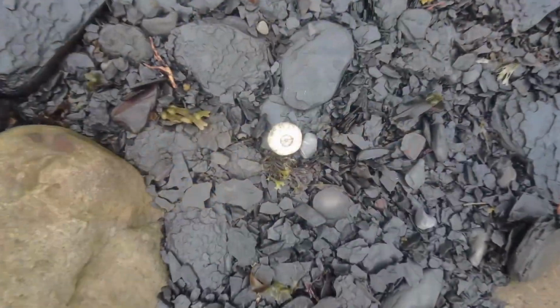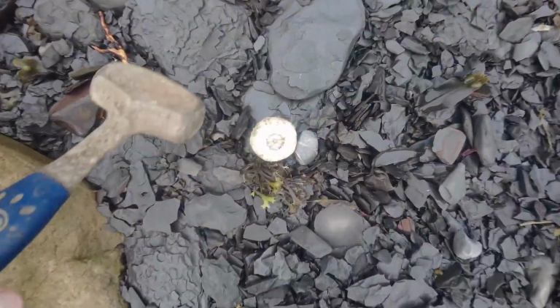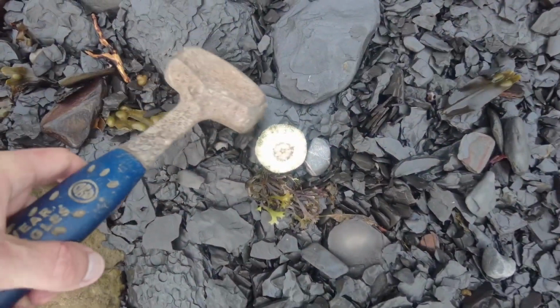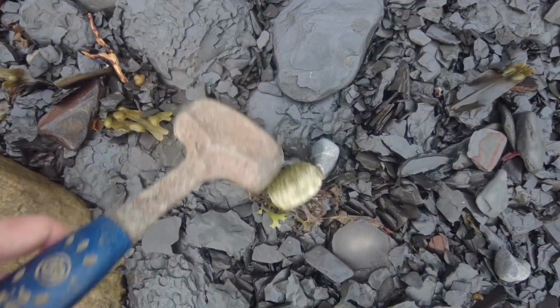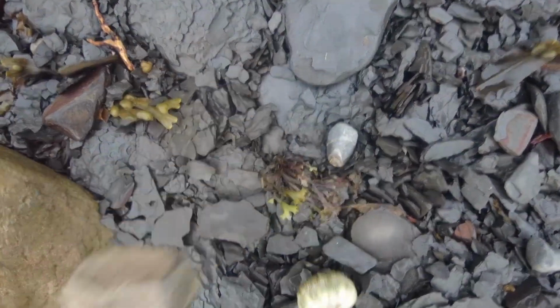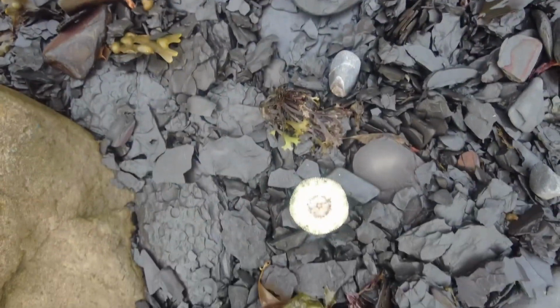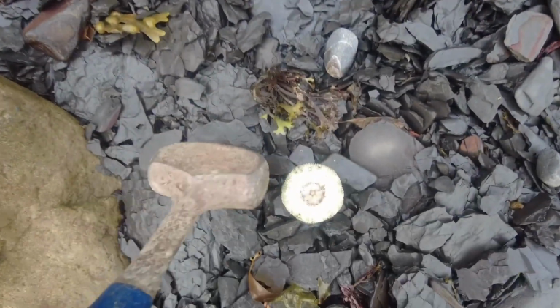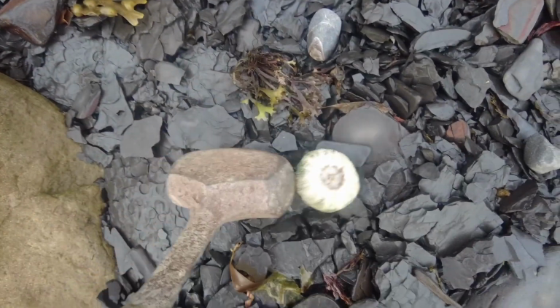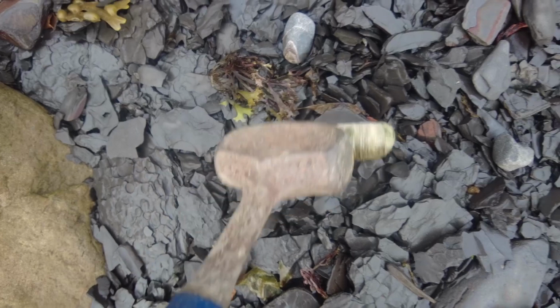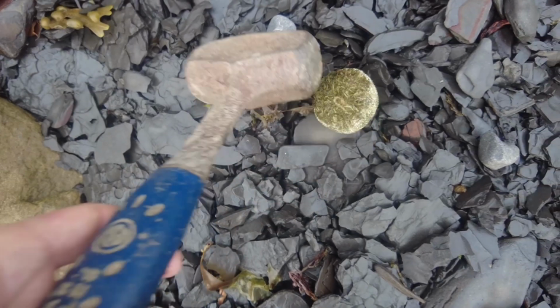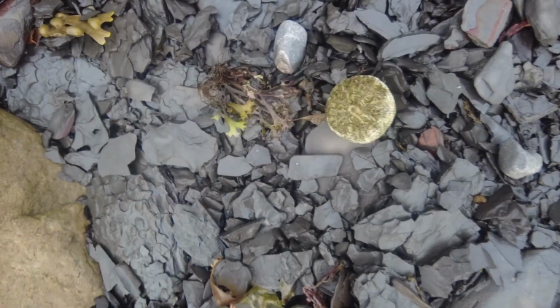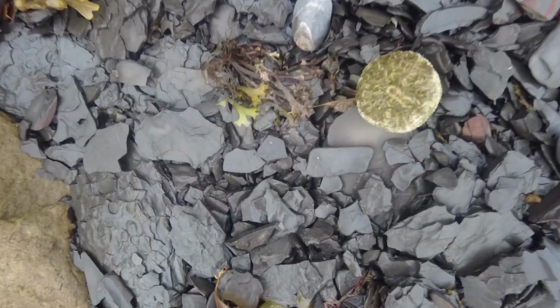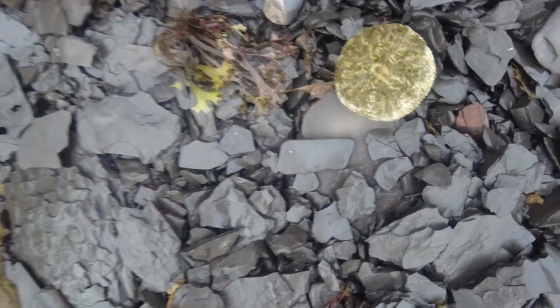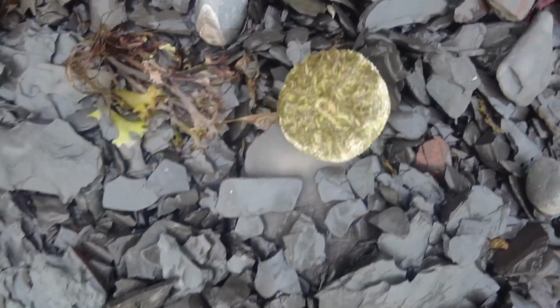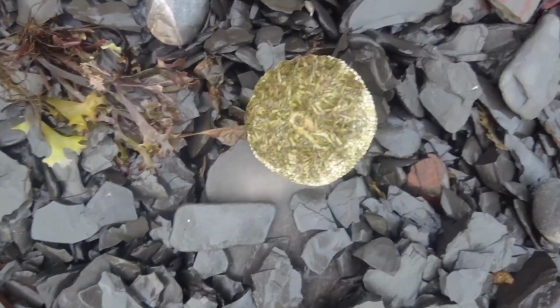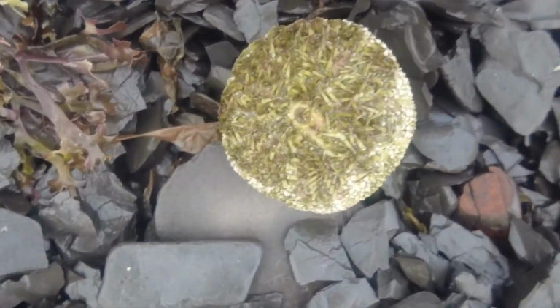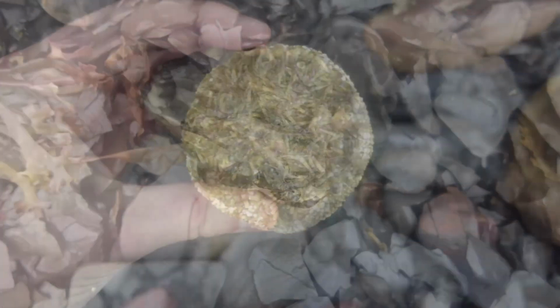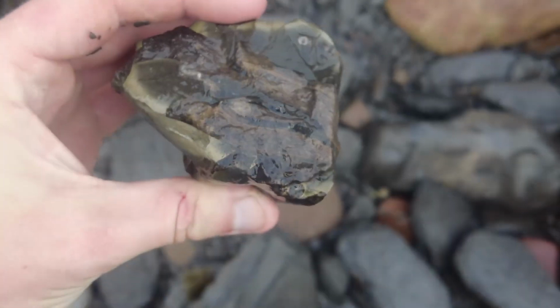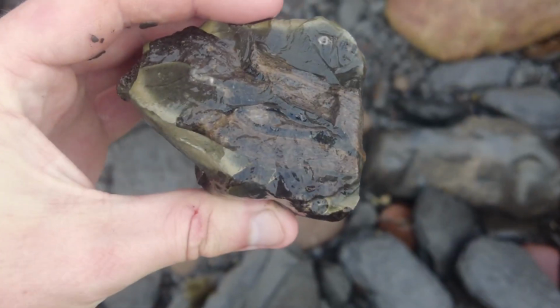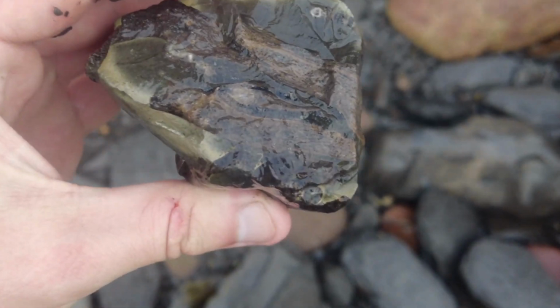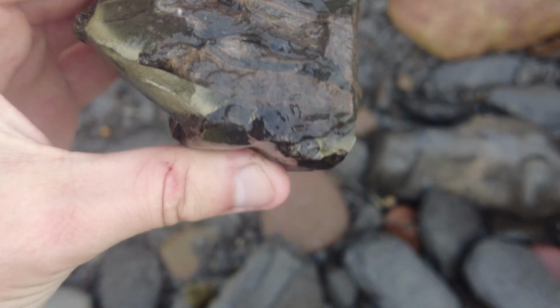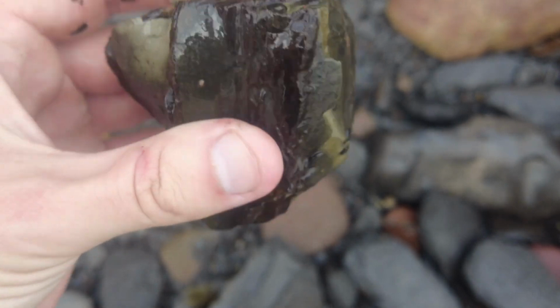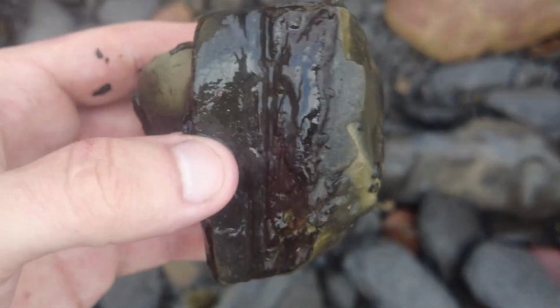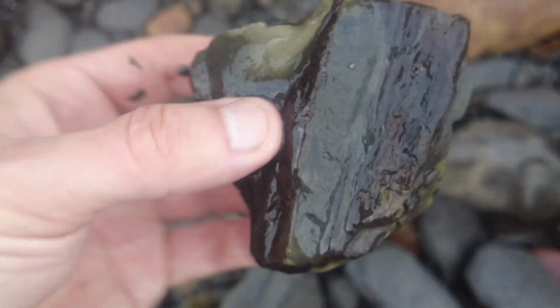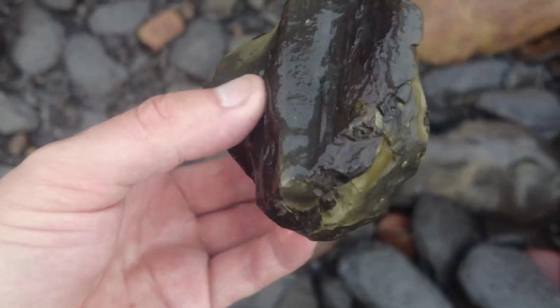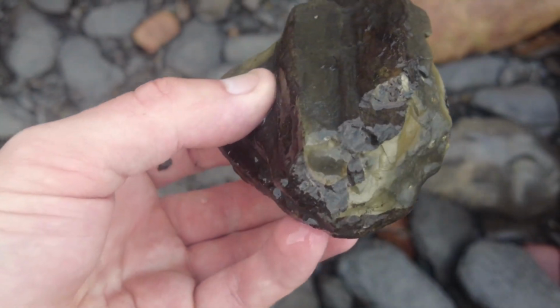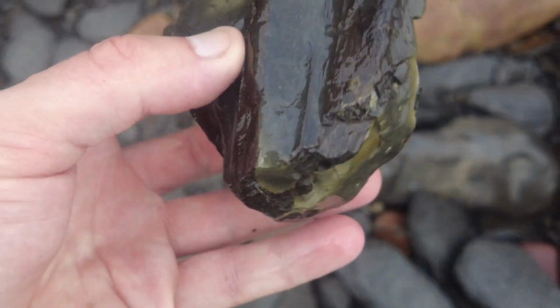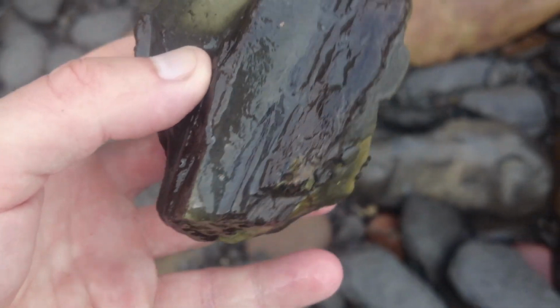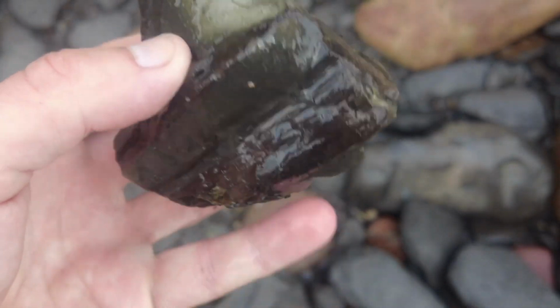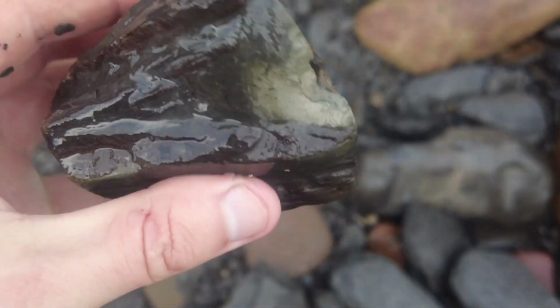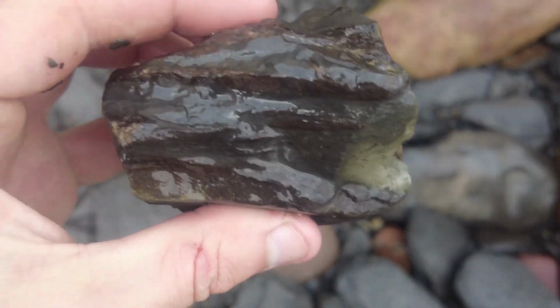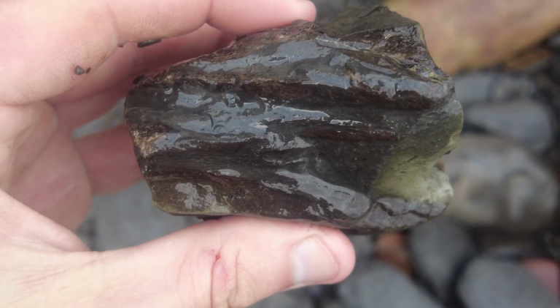We've got a modern-day sea urchin here. So this is quite interesting — I suspect that it's fishbone but I'm going to take it back for a closer look.